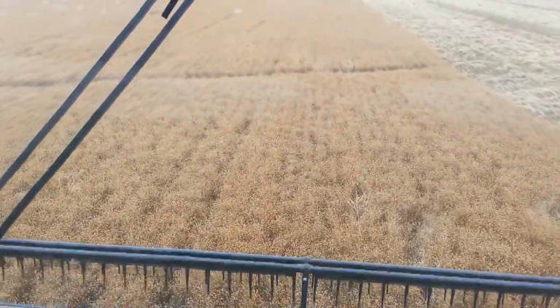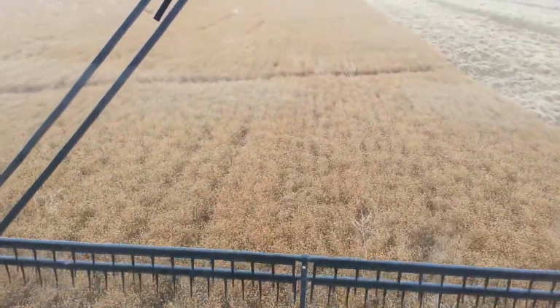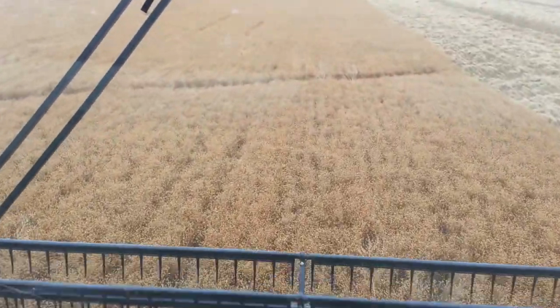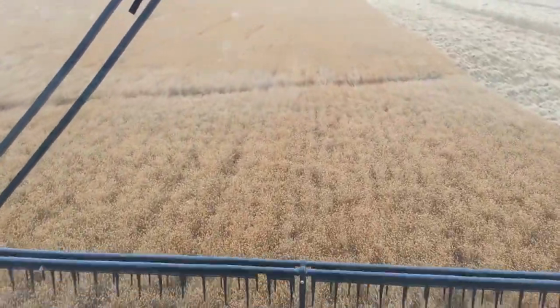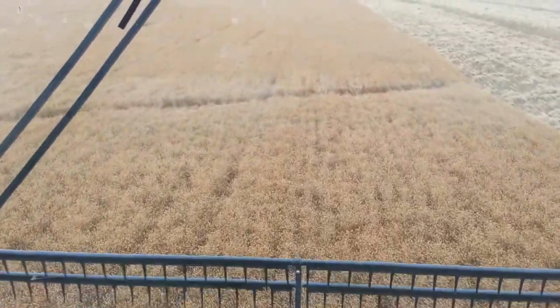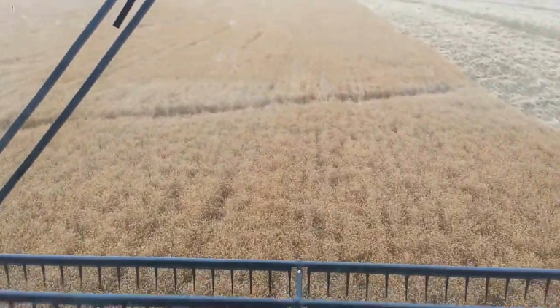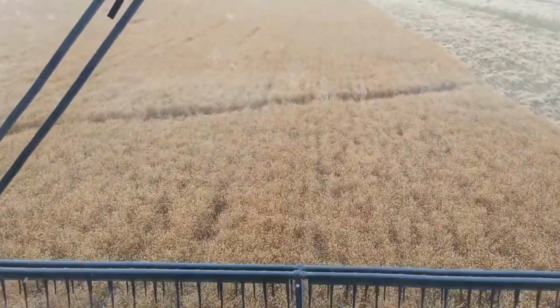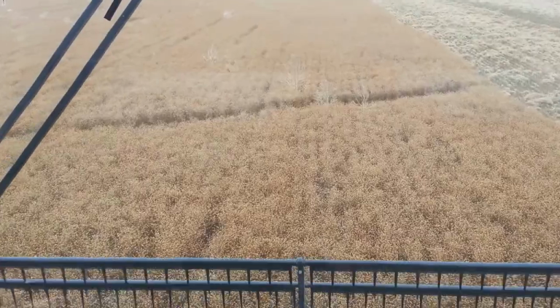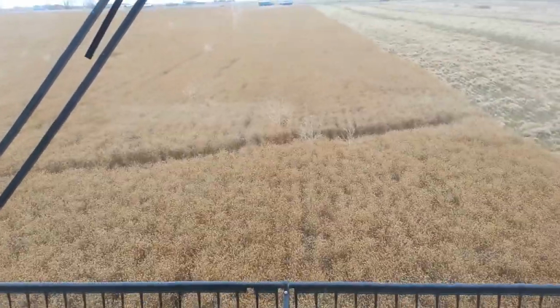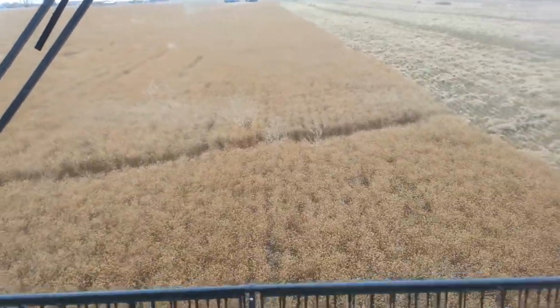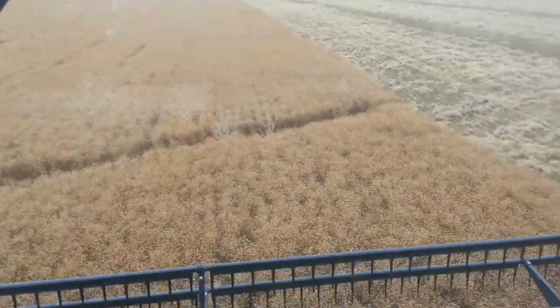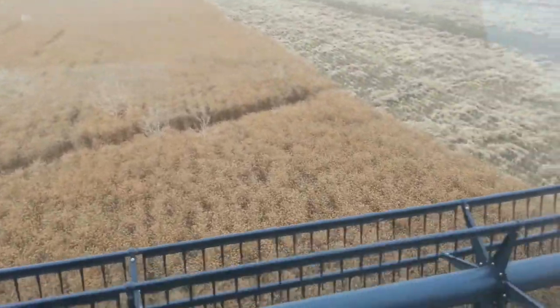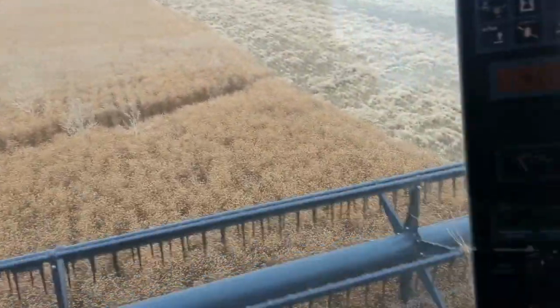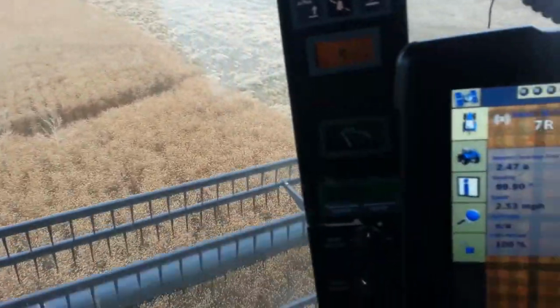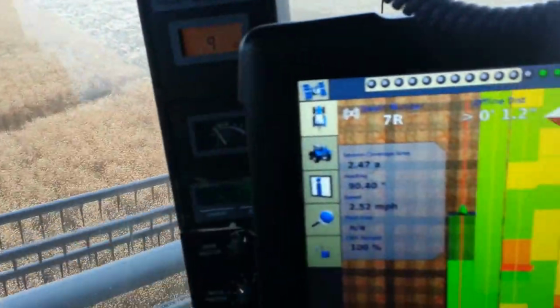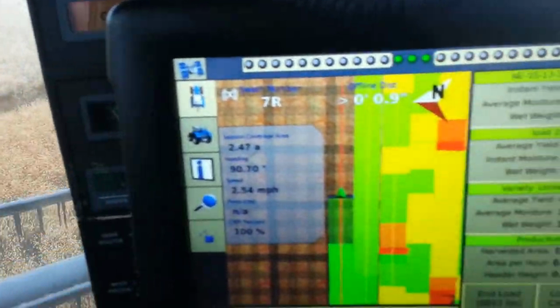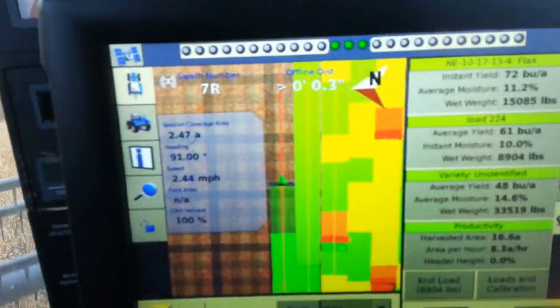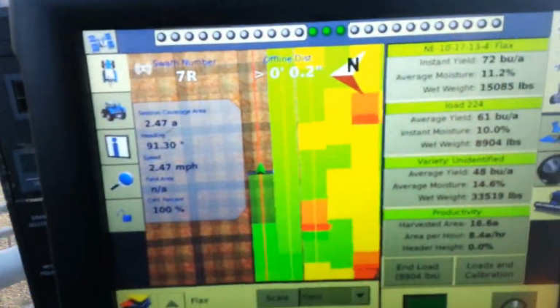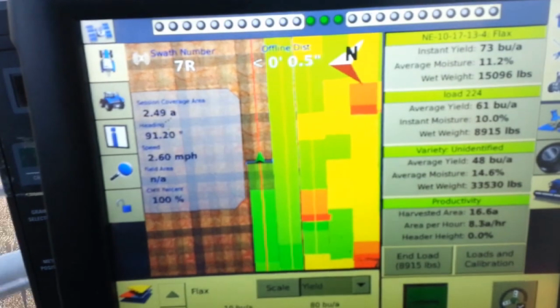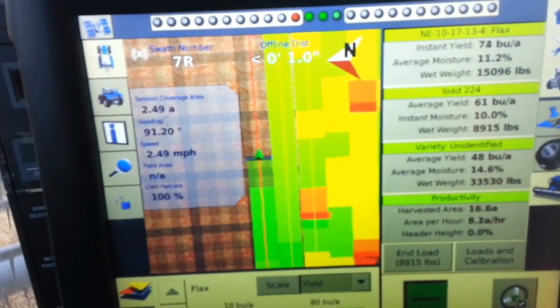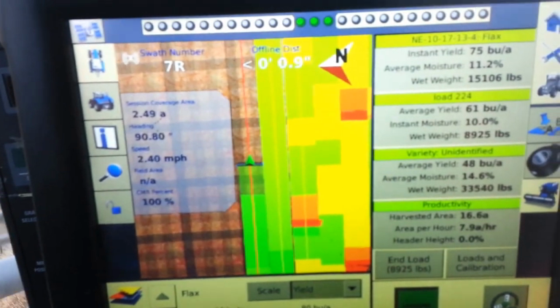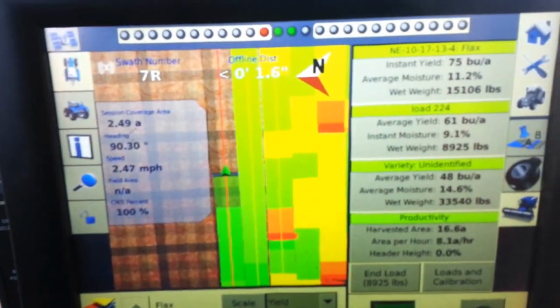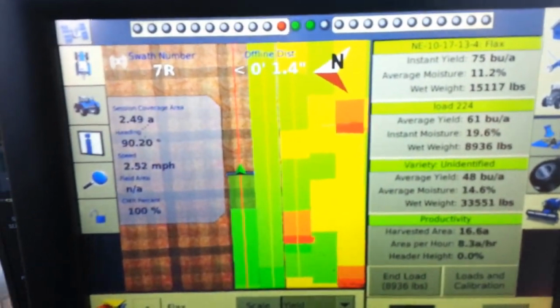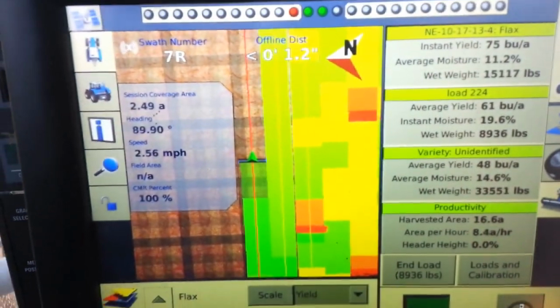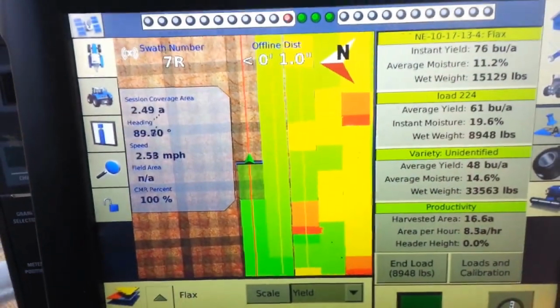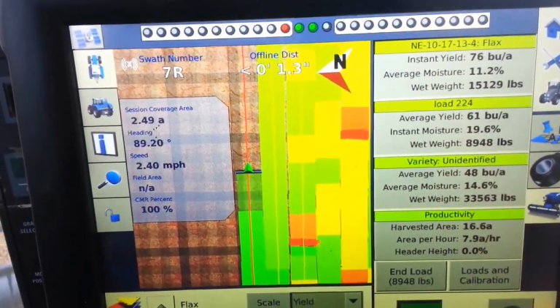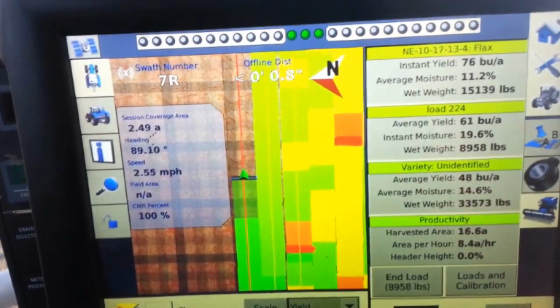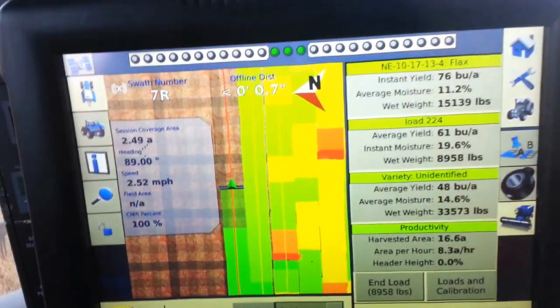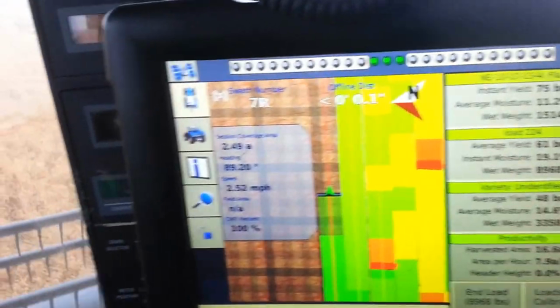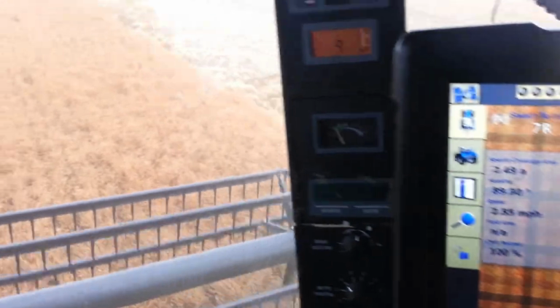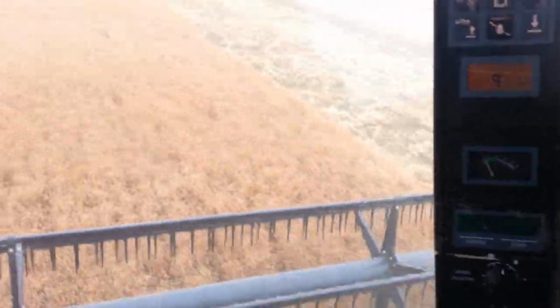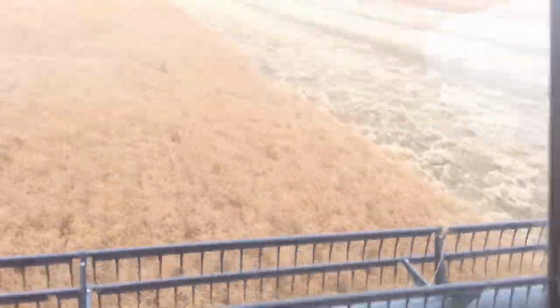The height of it is quite tall but look how it's standing and the yield is just amazing. Getting into a section that's fairly heavy here and absolutely unreal.